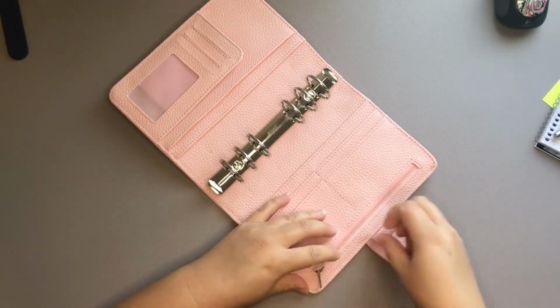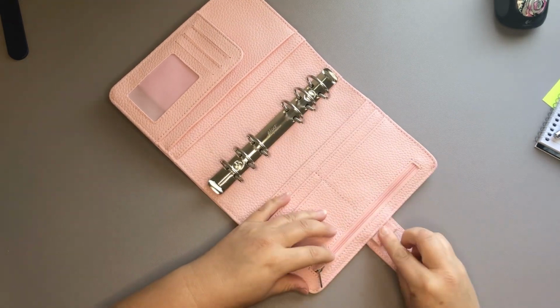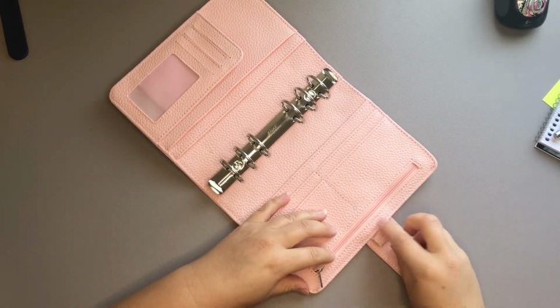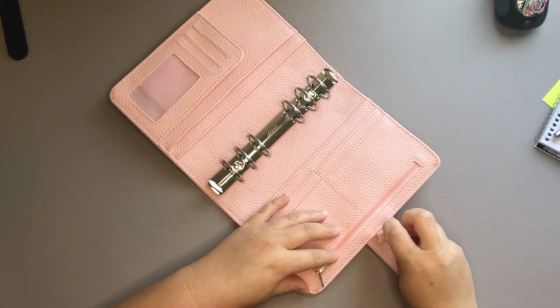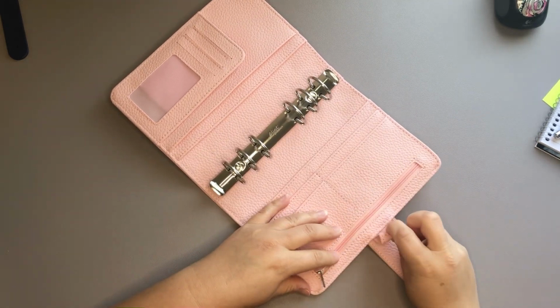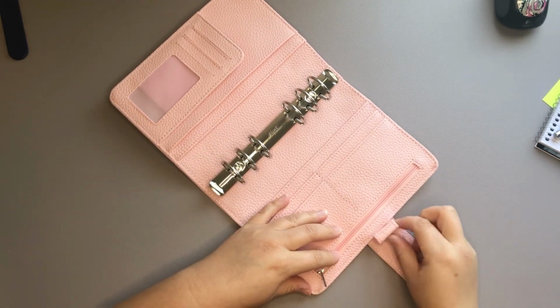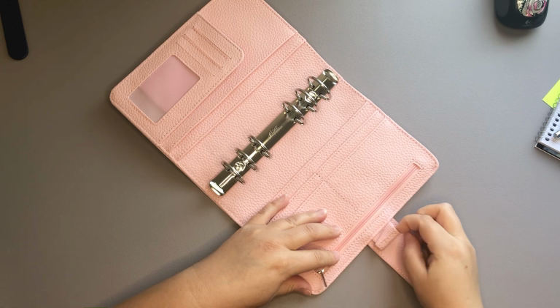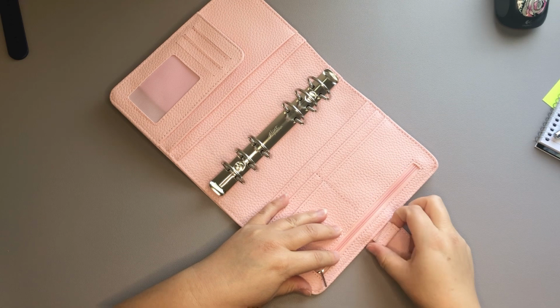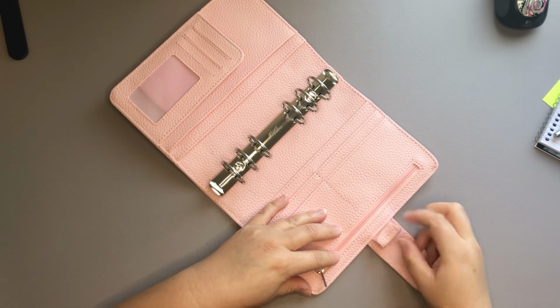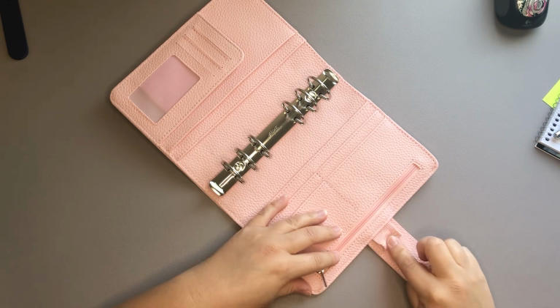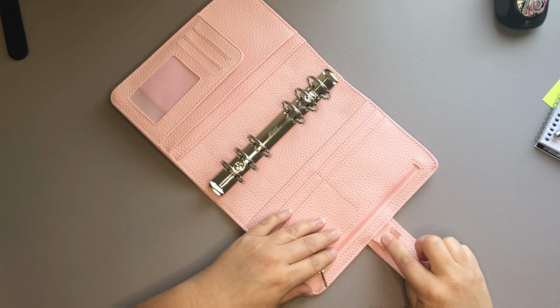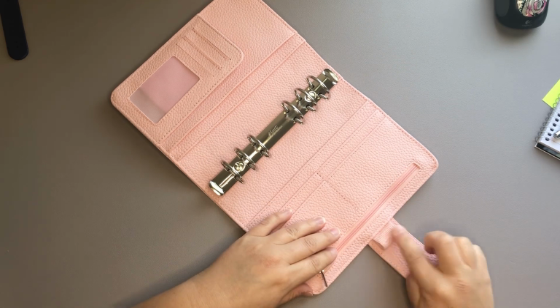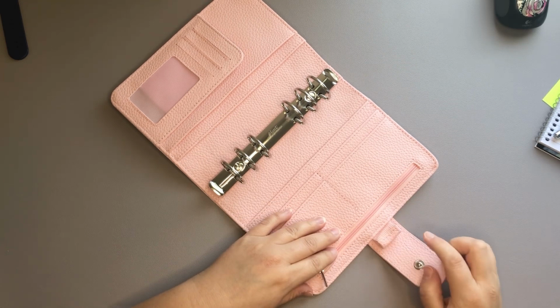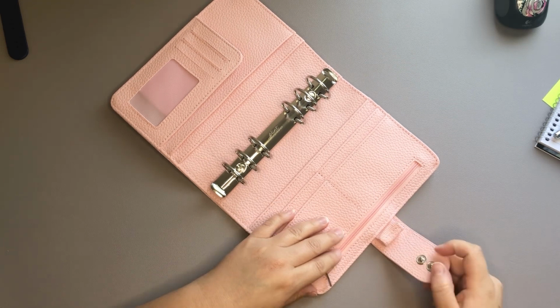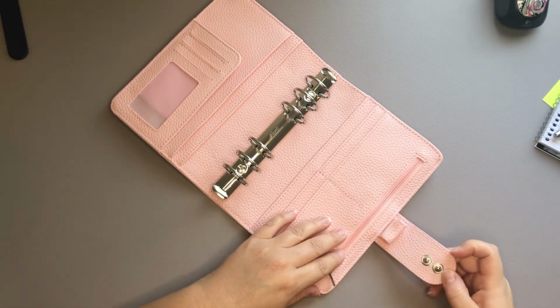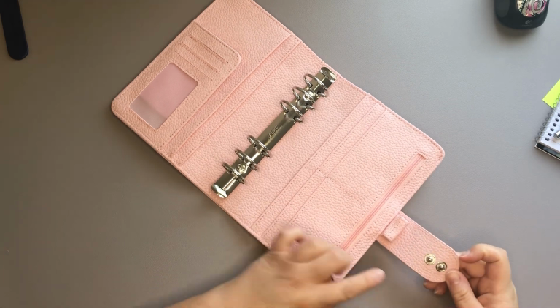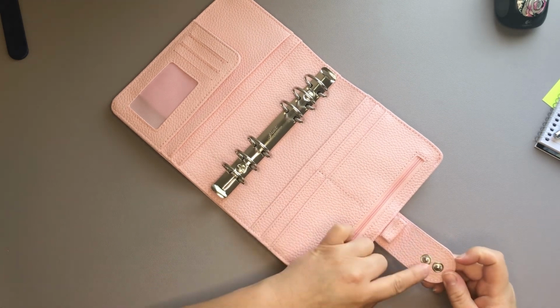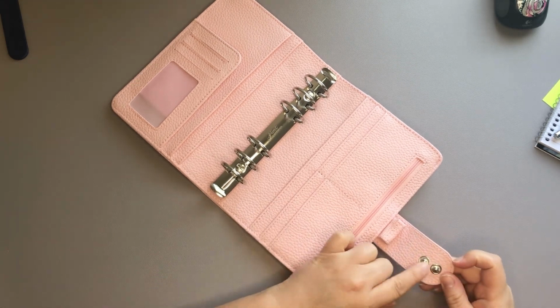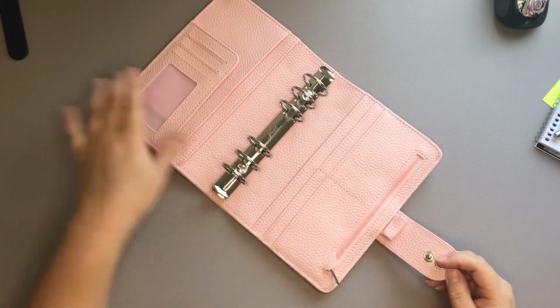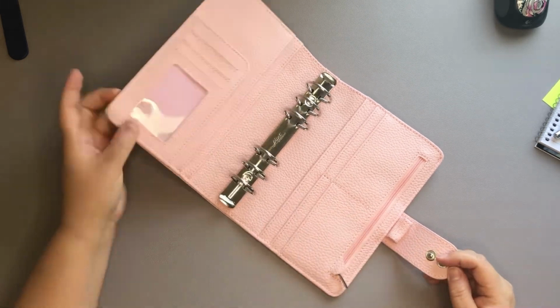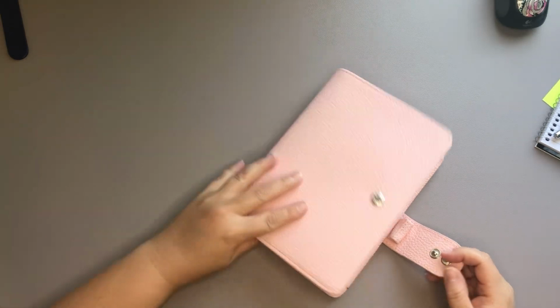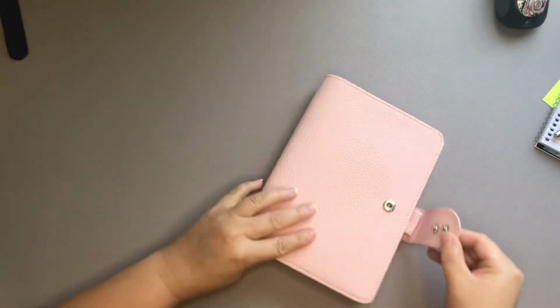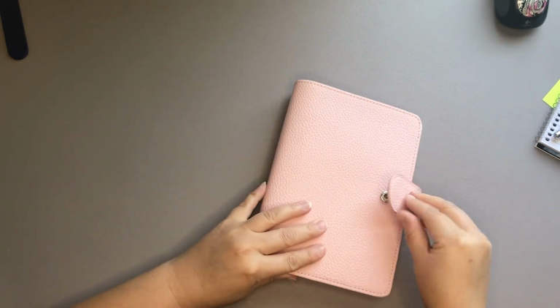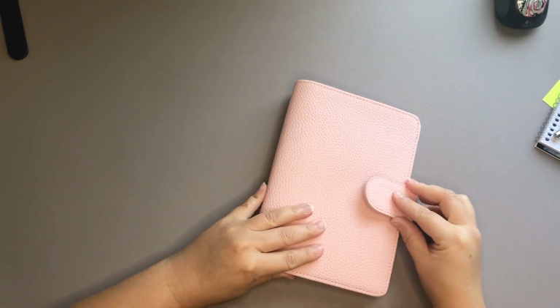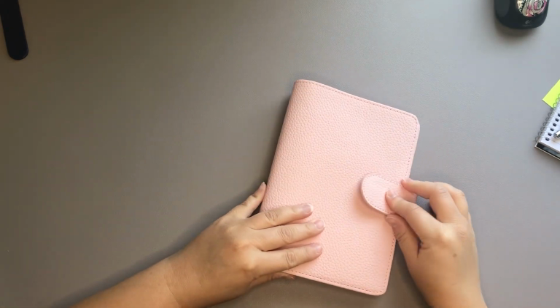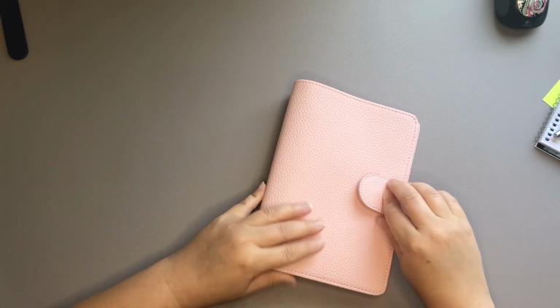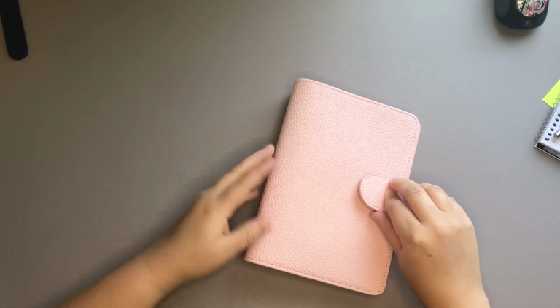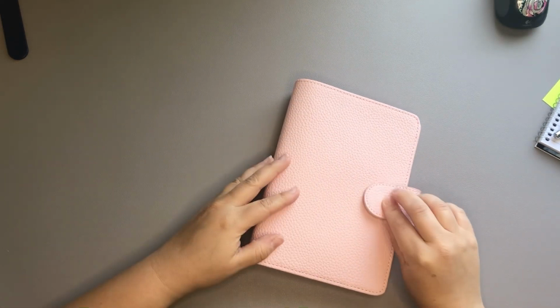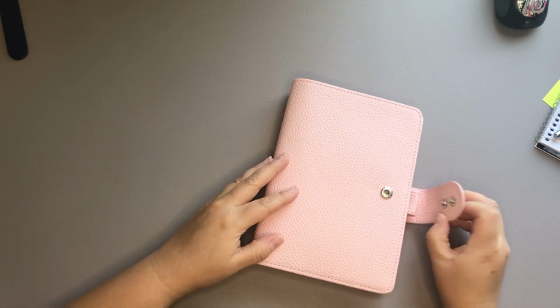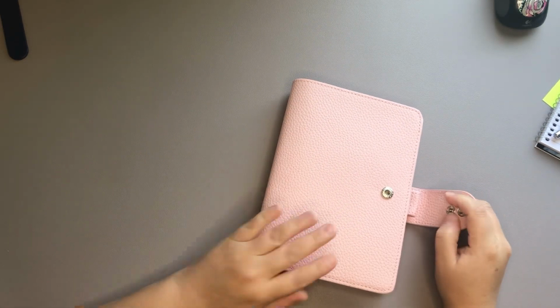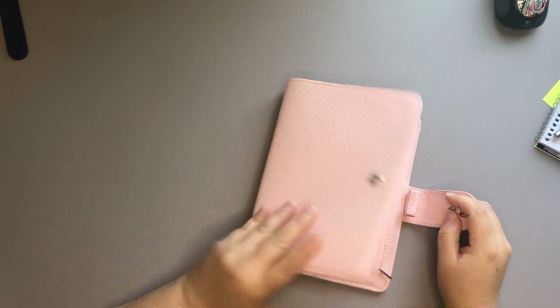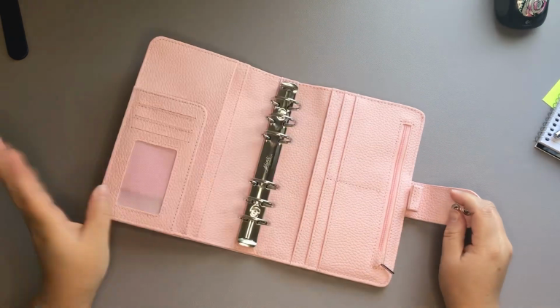Then we have a pen loop — it has elastic, so that is also nice. I like that there are two snaps, kind of depending on how thick your planner is, which is great.